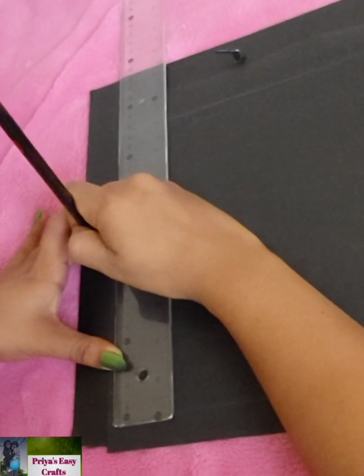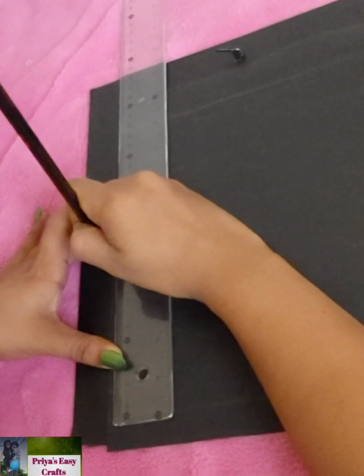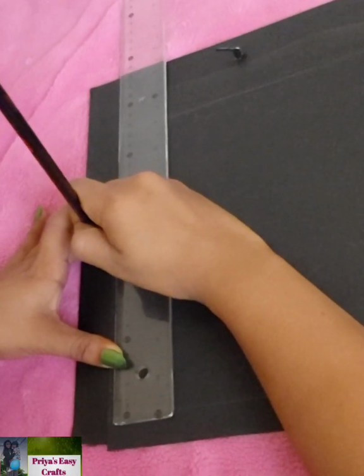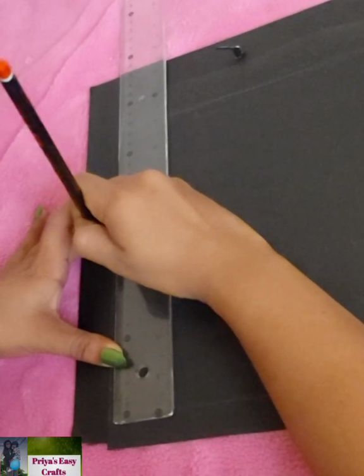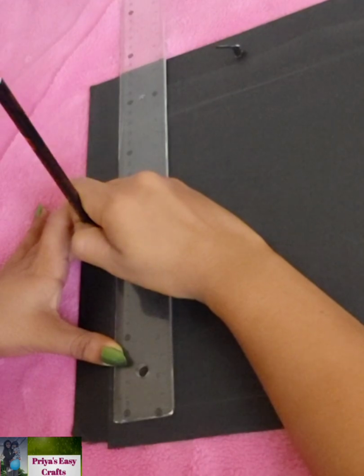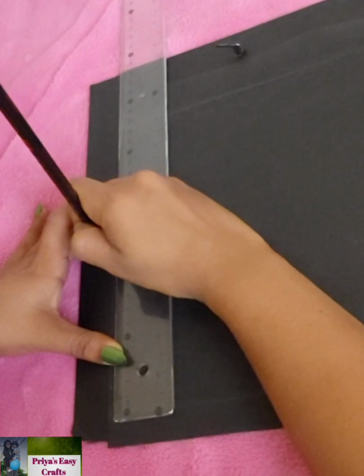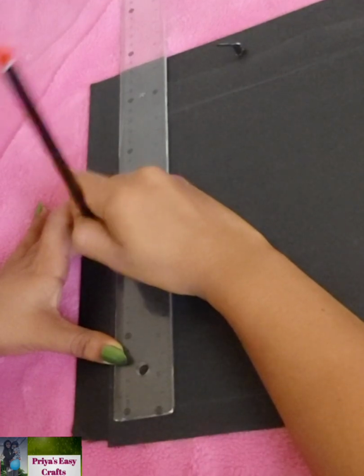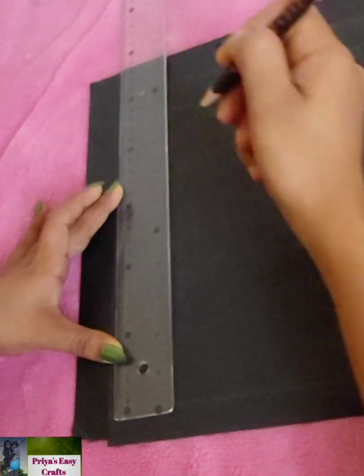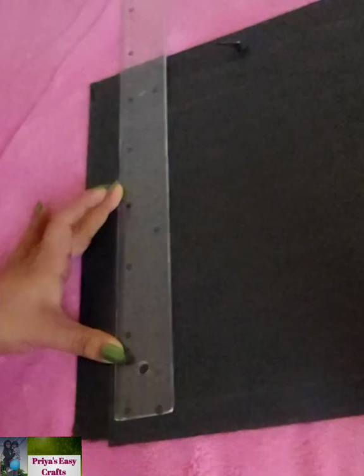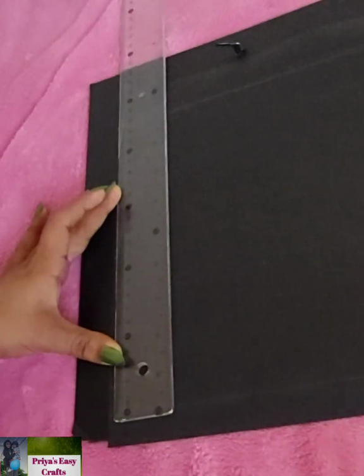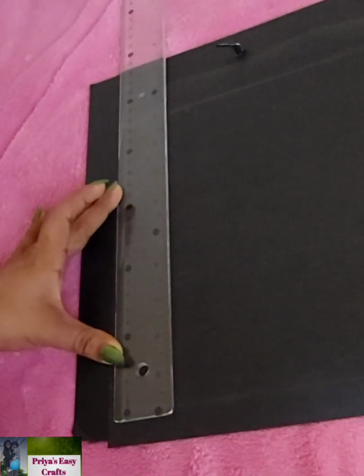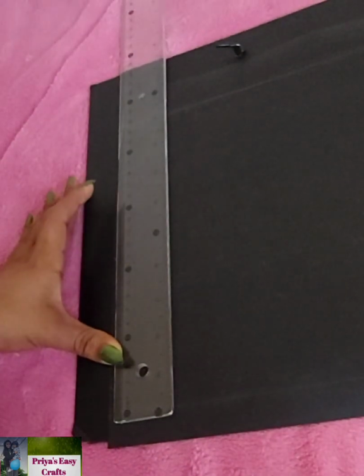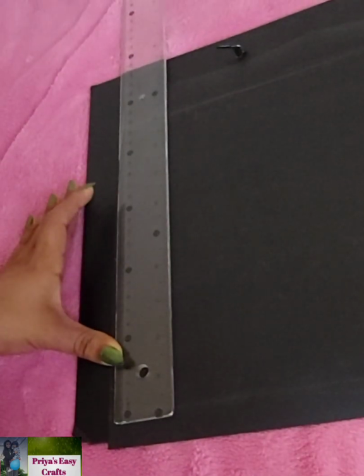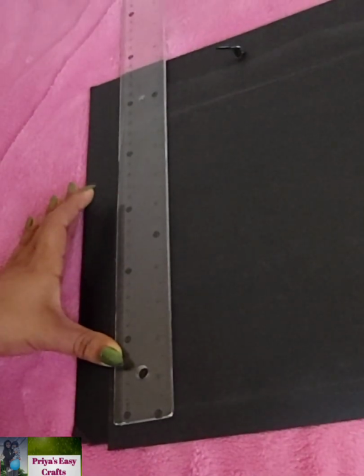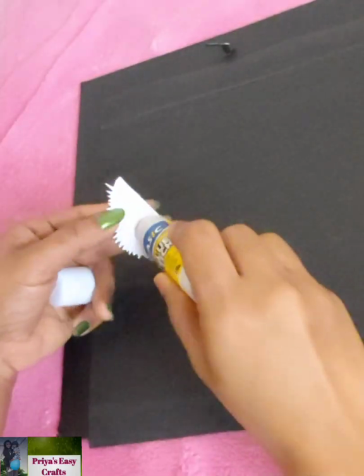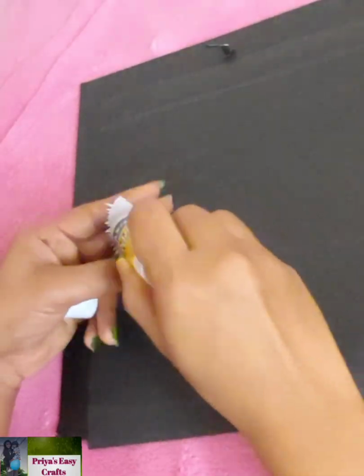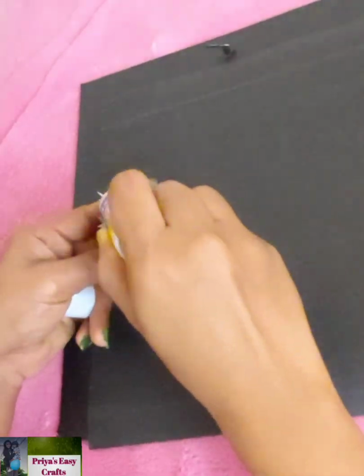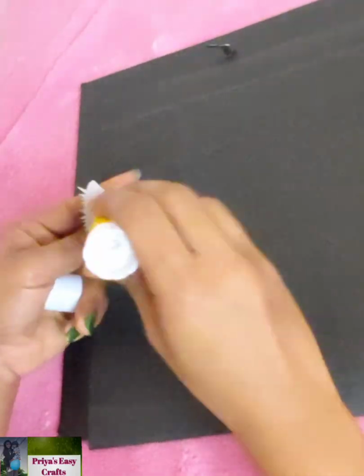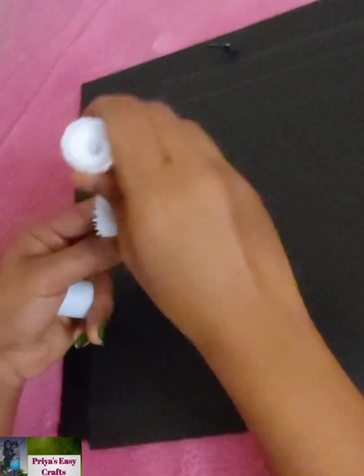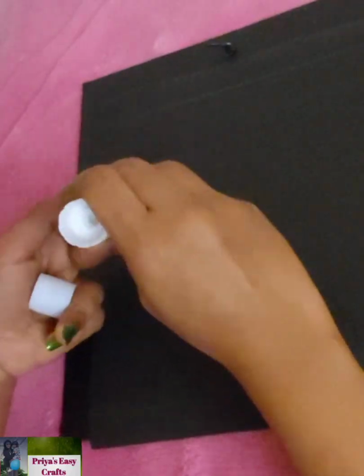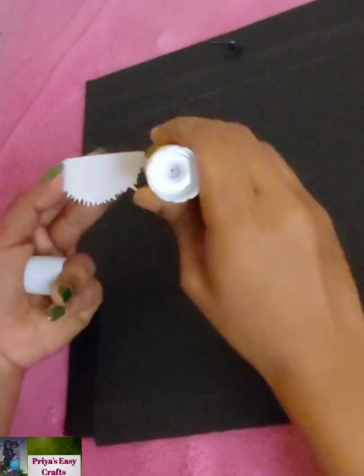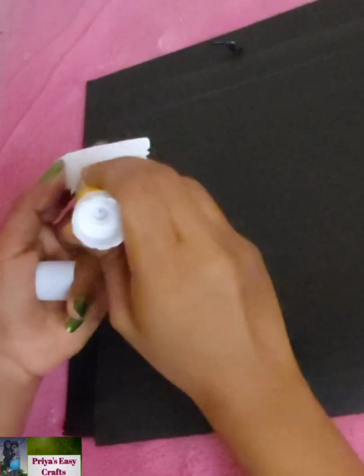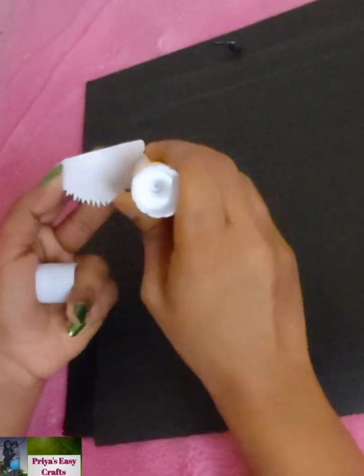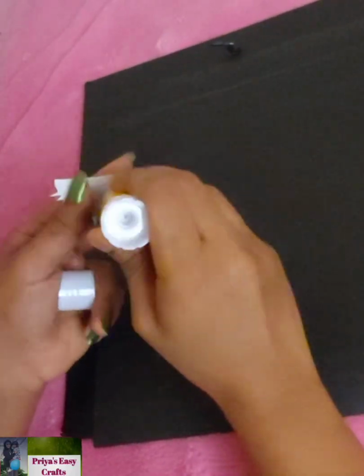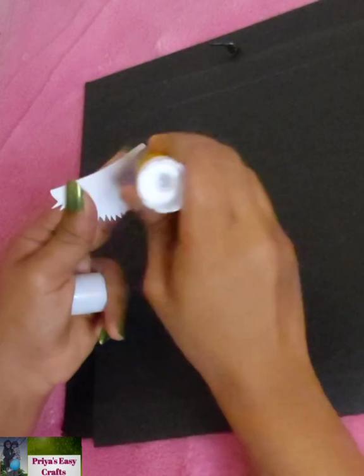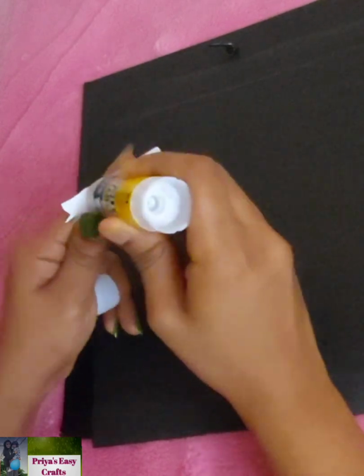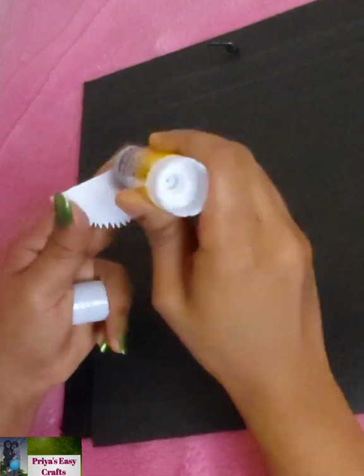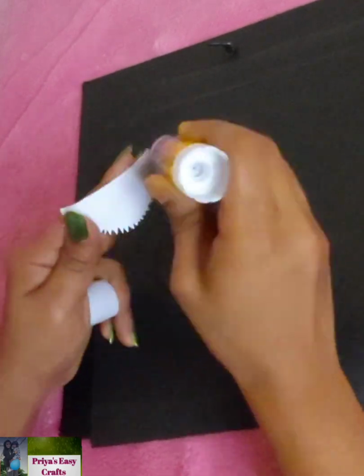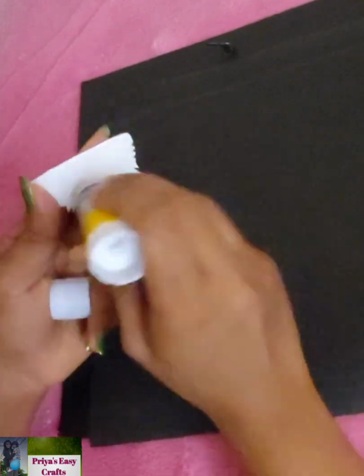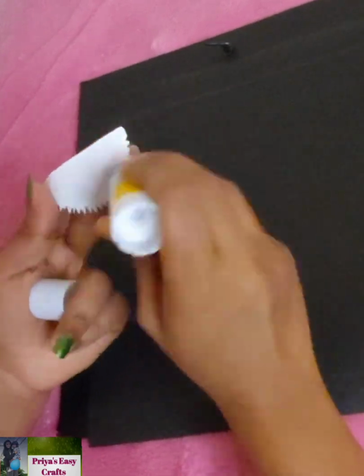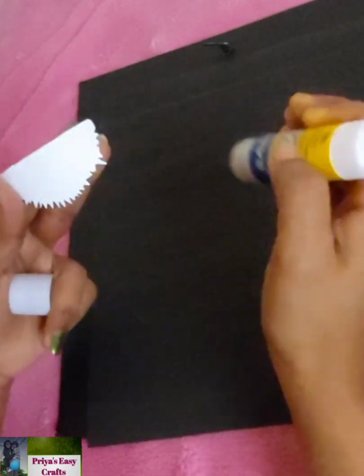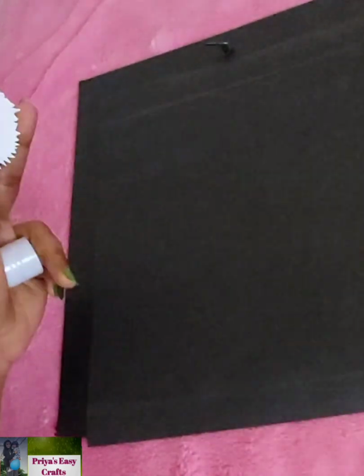Mark a point on one side of the paper and stick the sun there using paper glue.